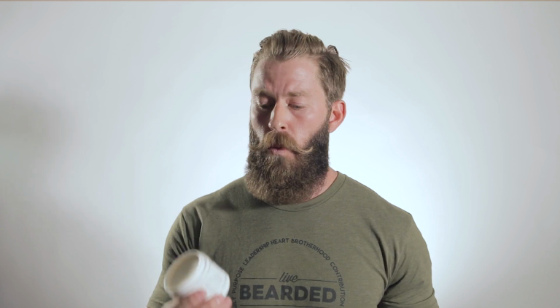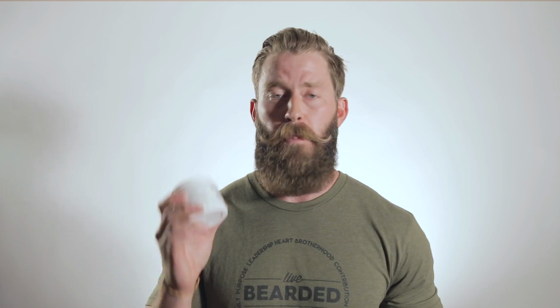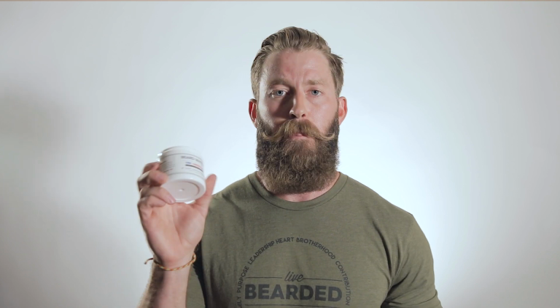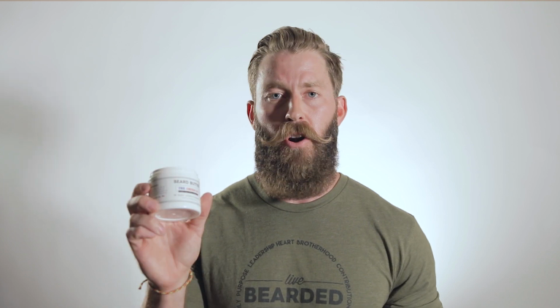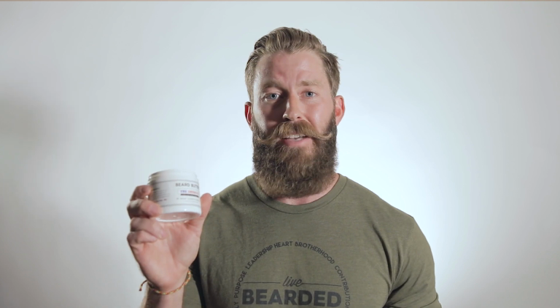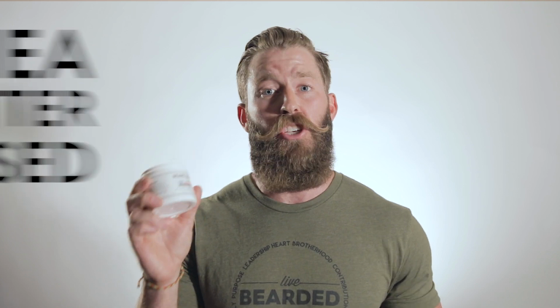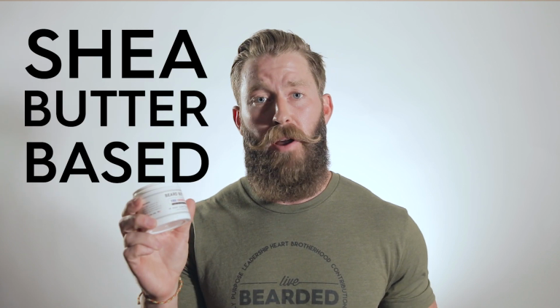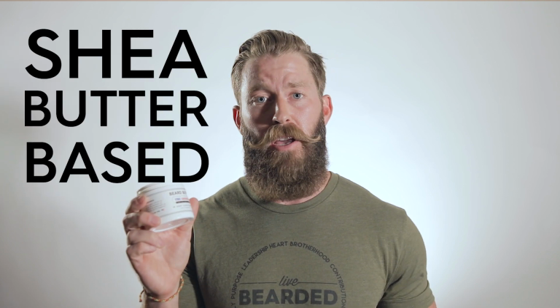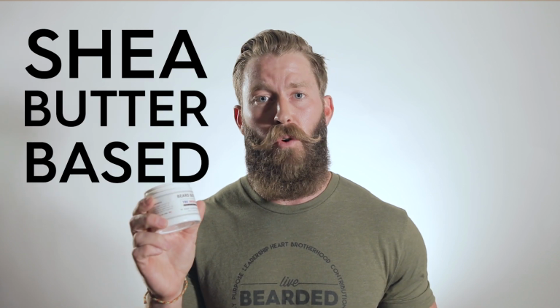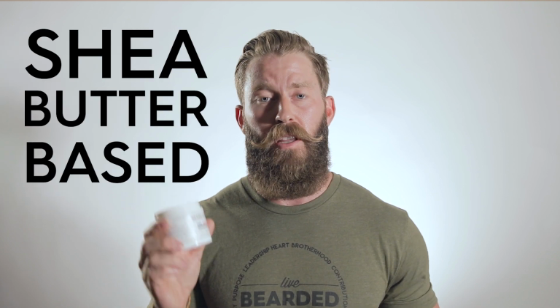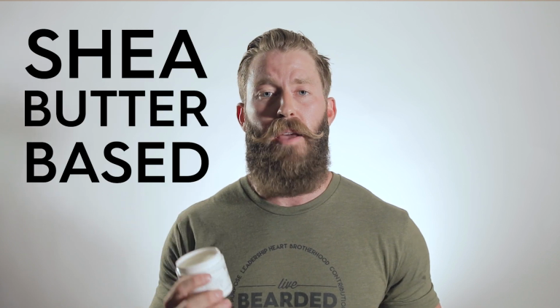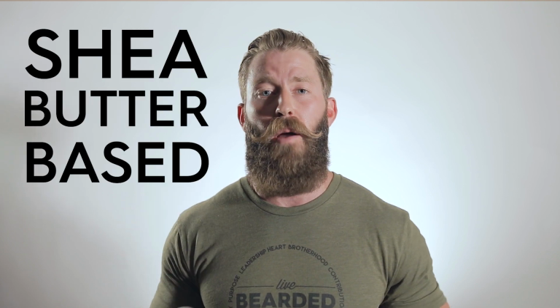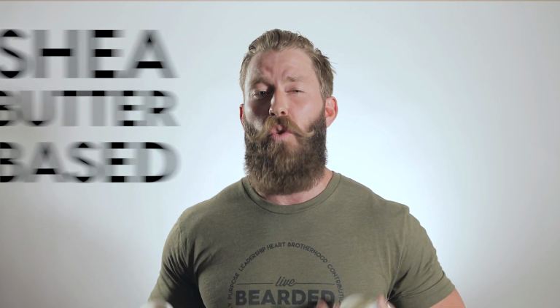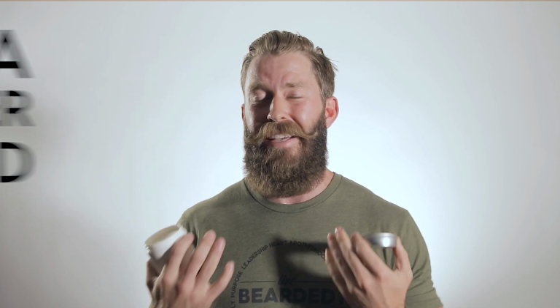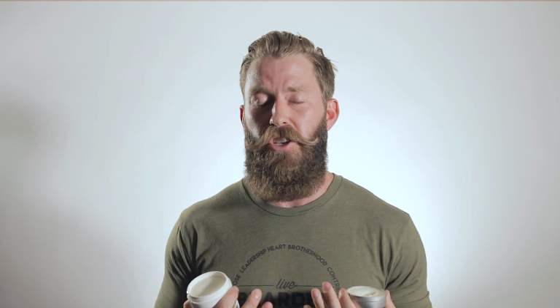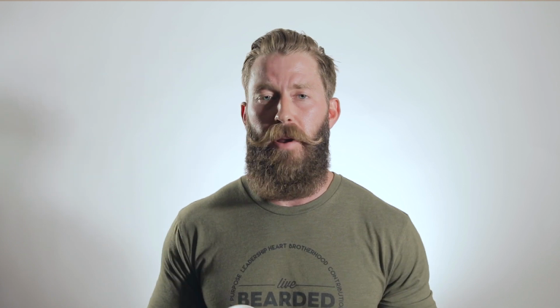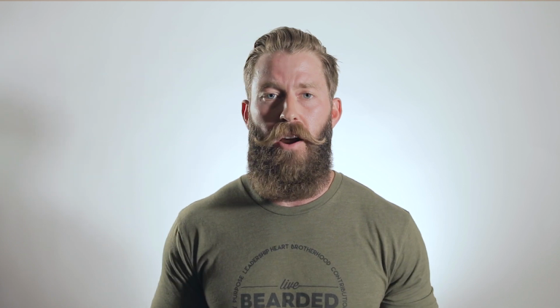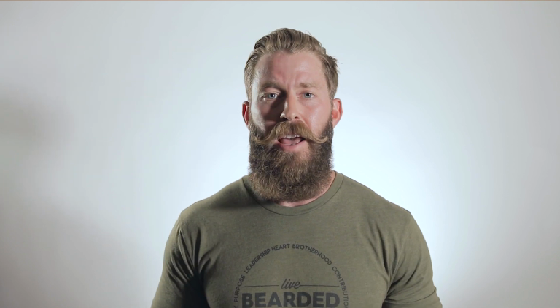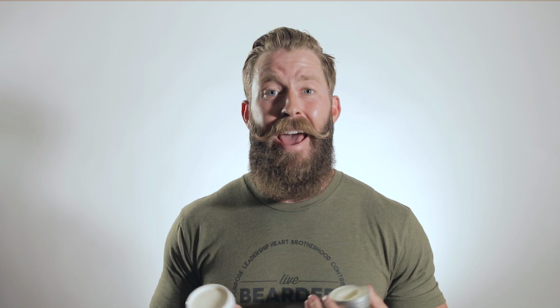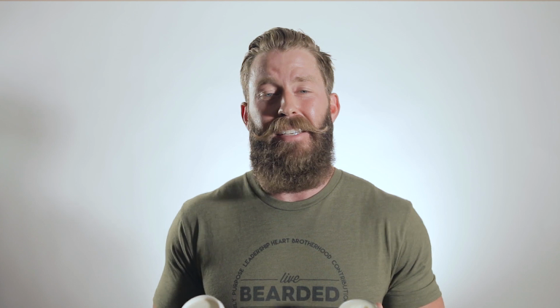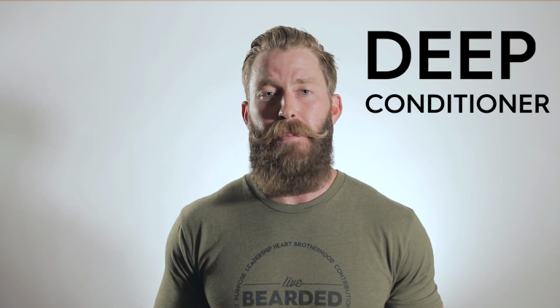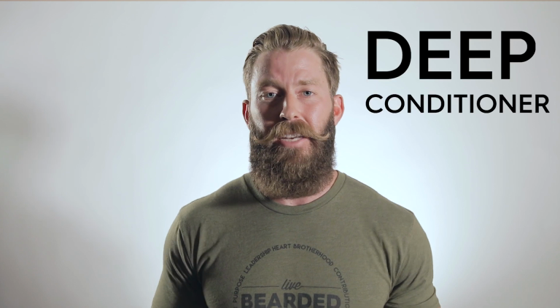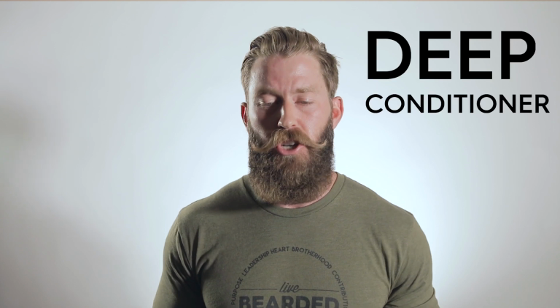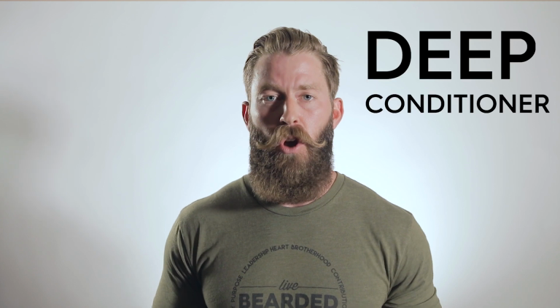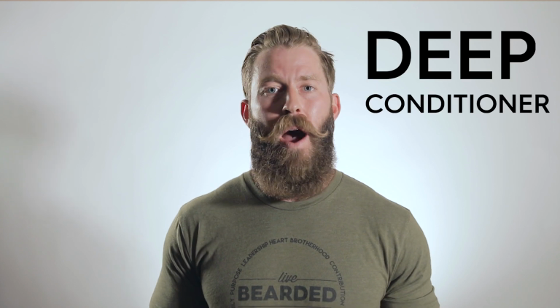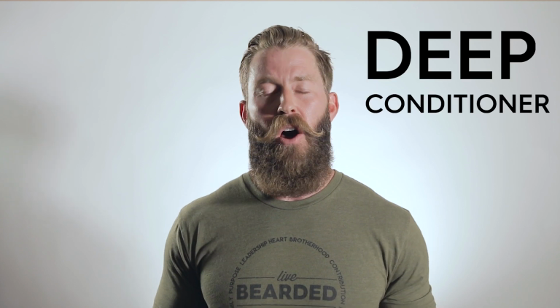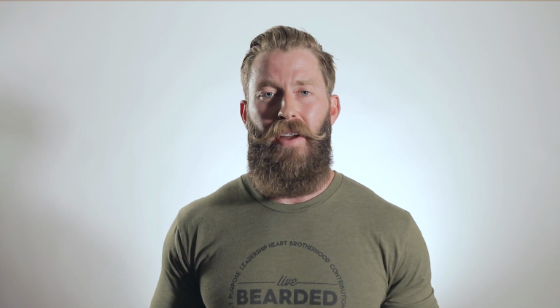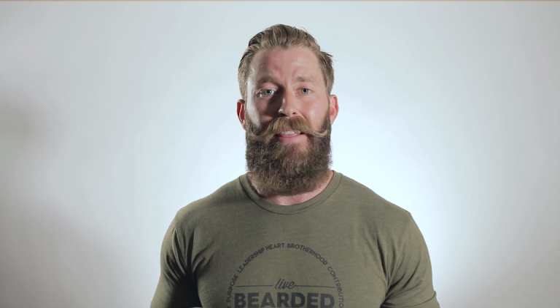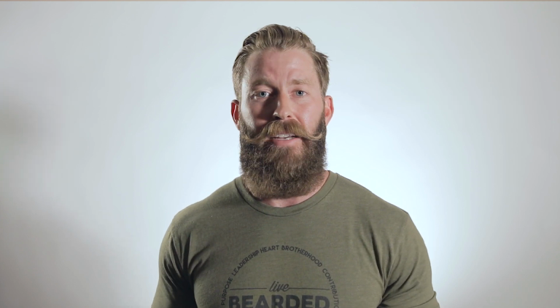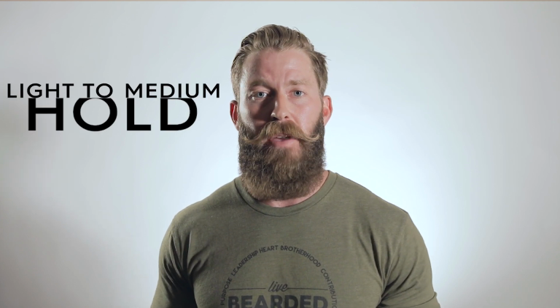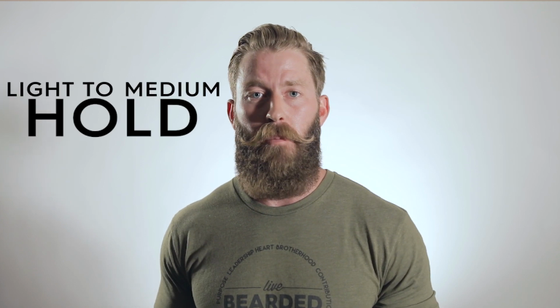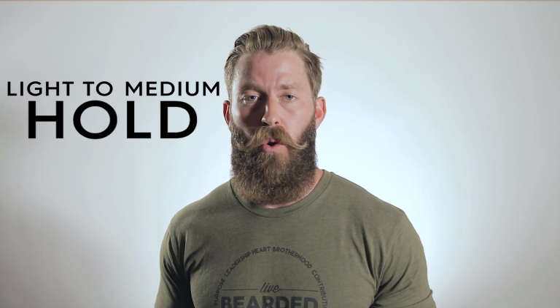Whereas a beard butter is a shea butter based formula. The shea butter absorbs into your beard hairs and acts as a deep conditioner while offering a light to medium hold.